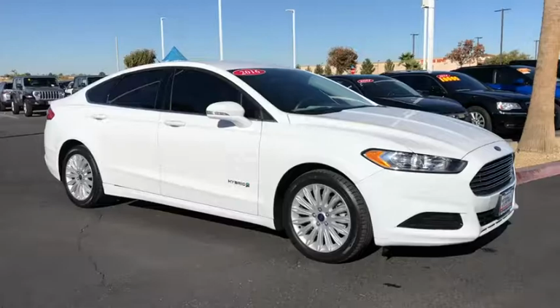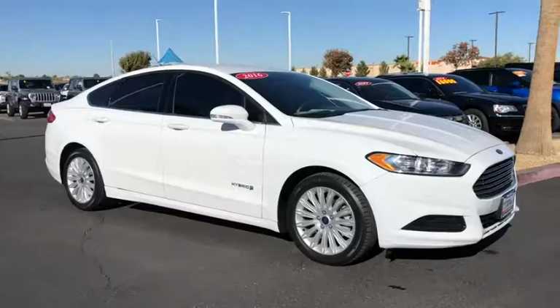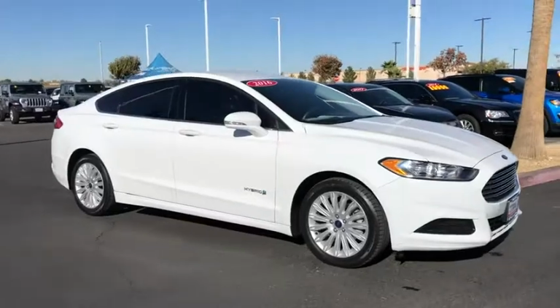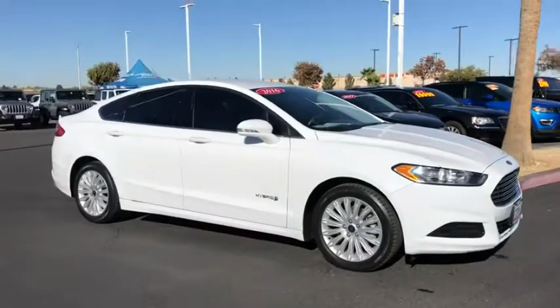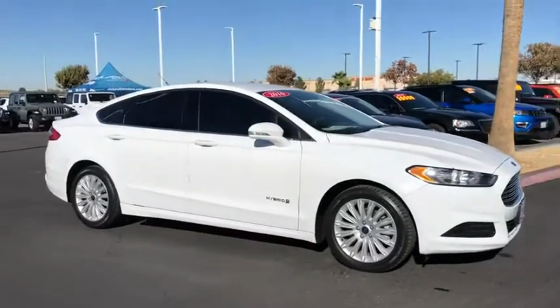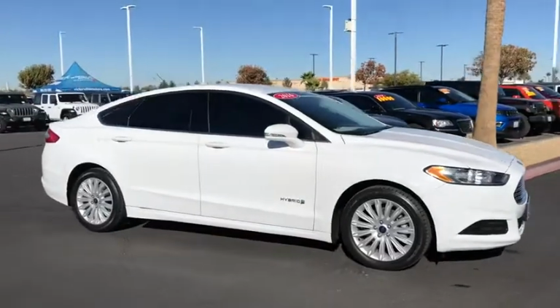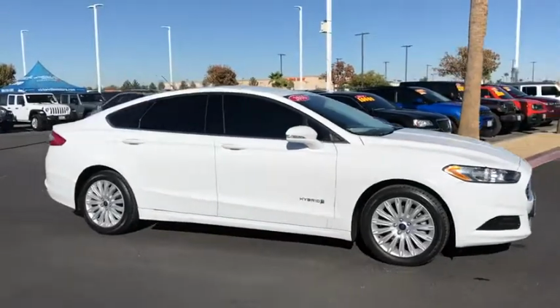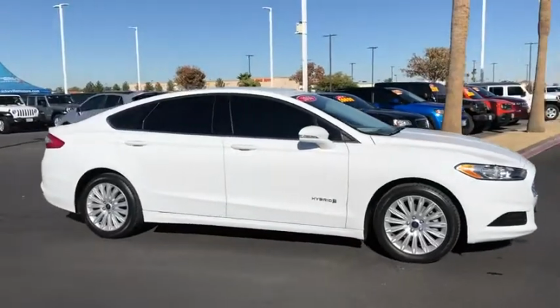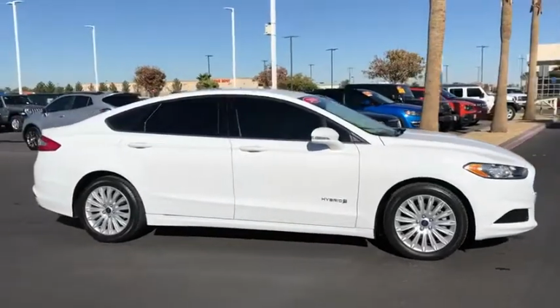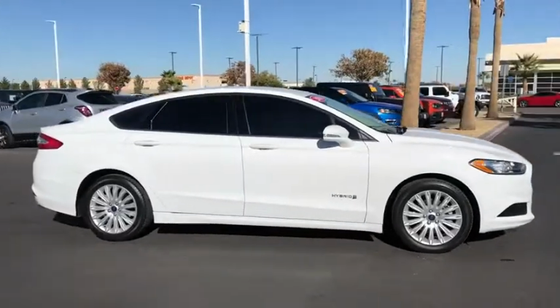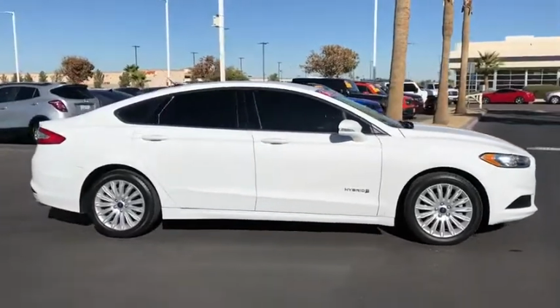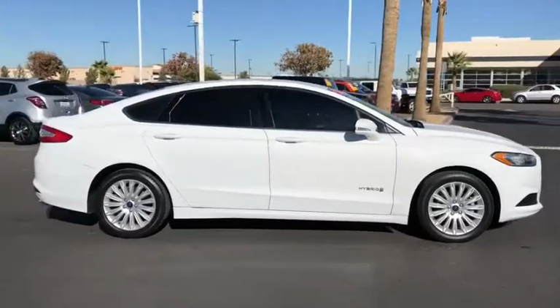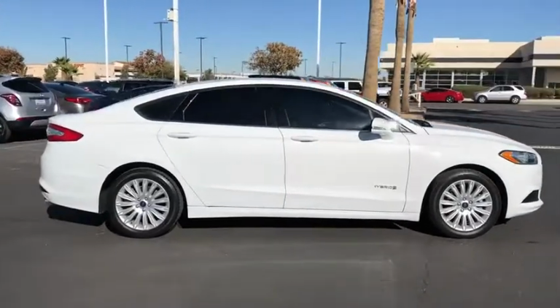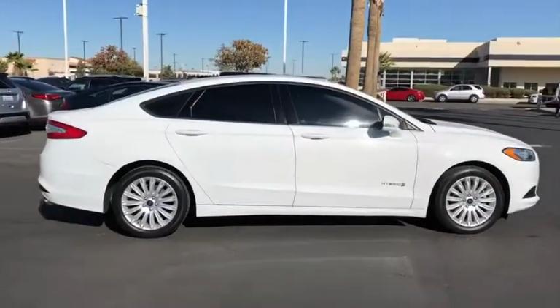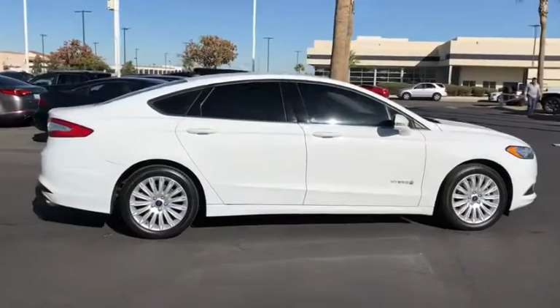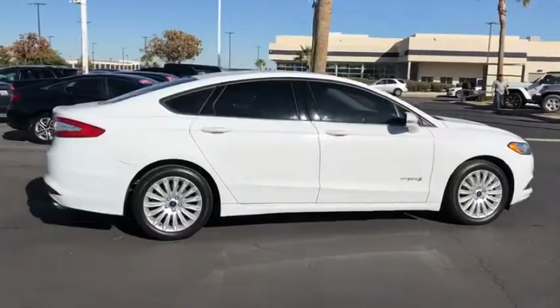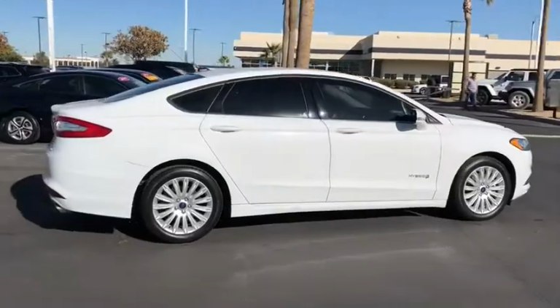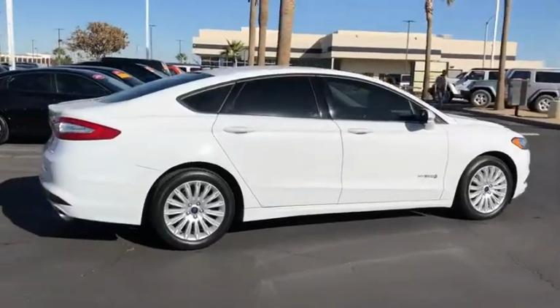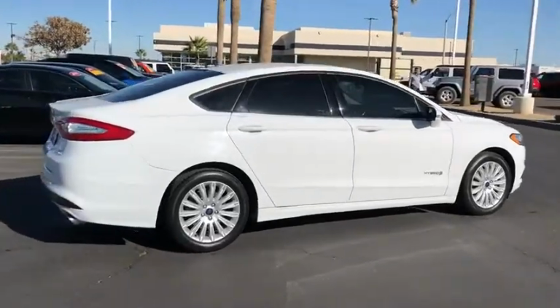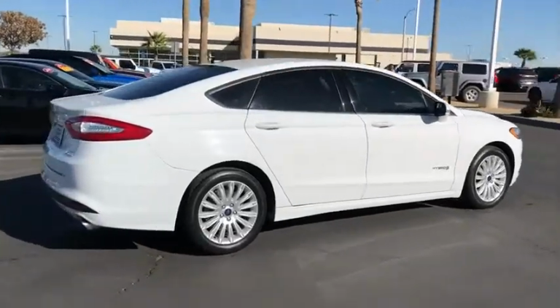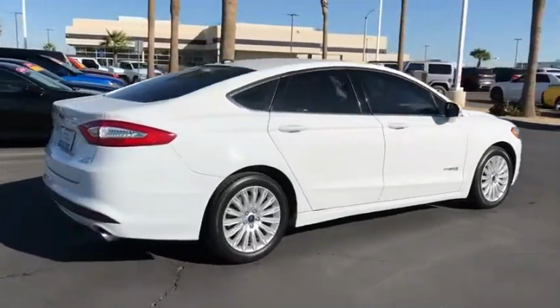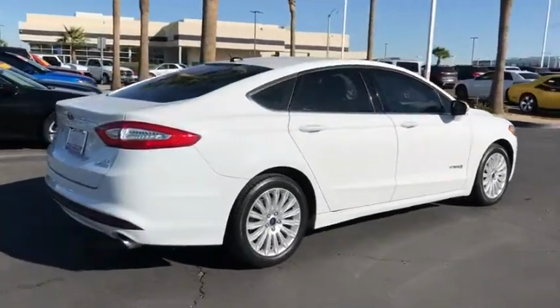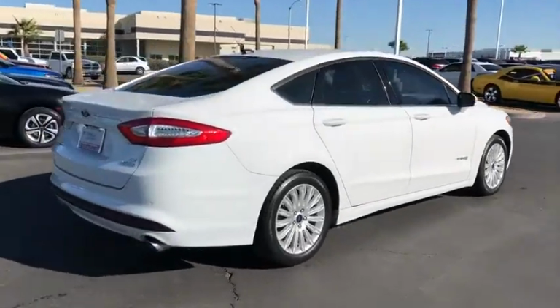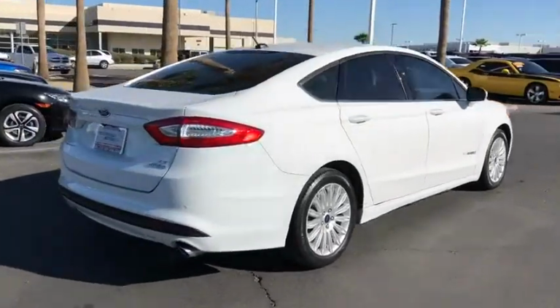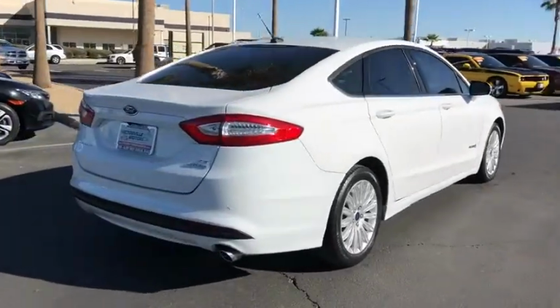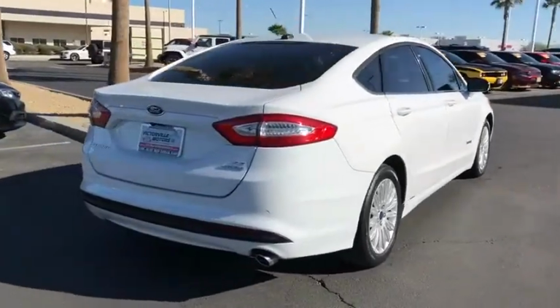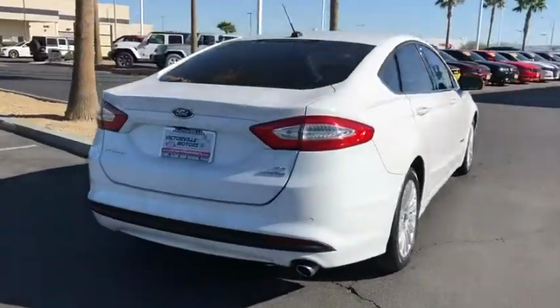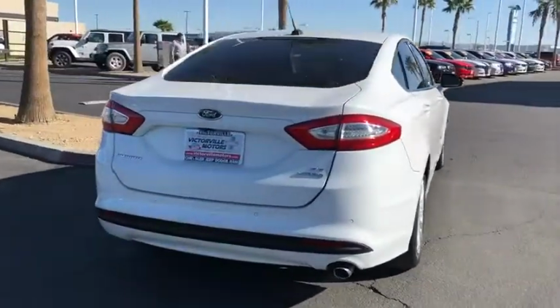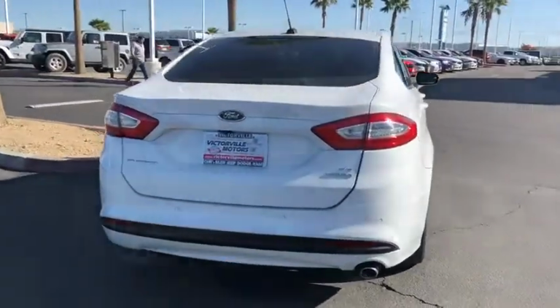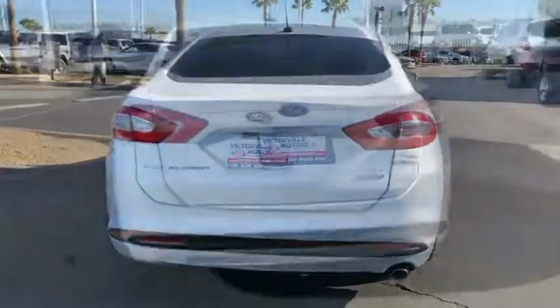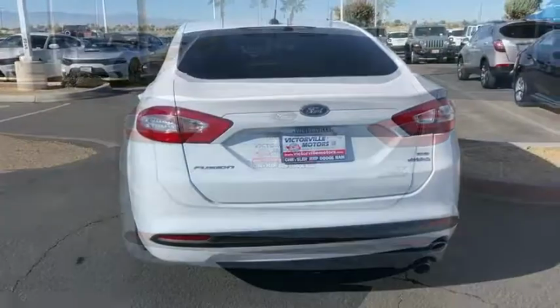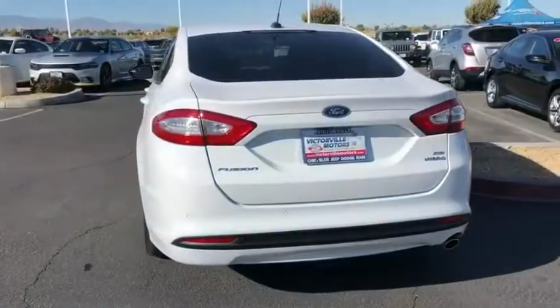Come test drive the 2016 Ford Fusion Hybrid. You can have both impressive power and great economy in a Fusion. This vehicle has less than 50,000 miles.